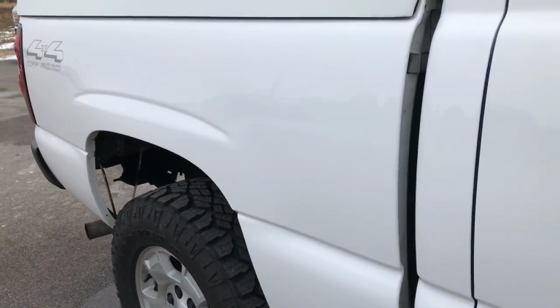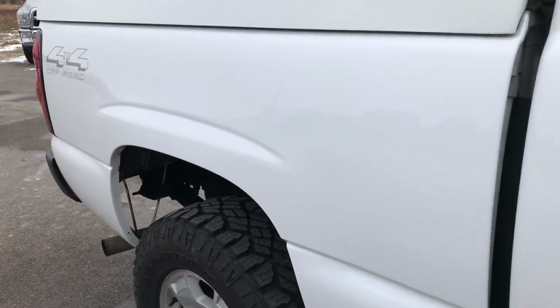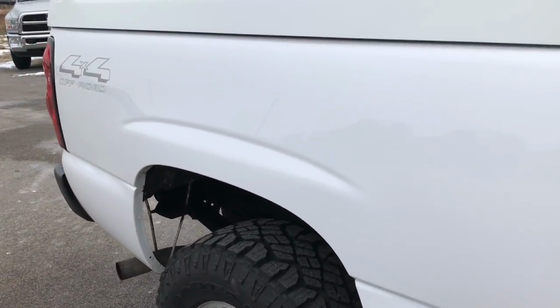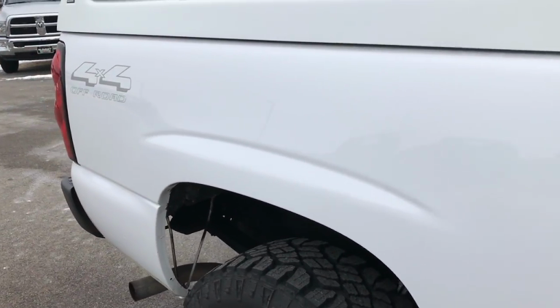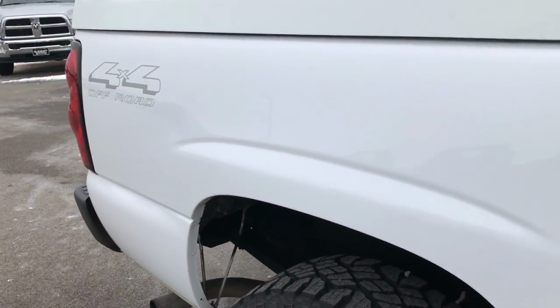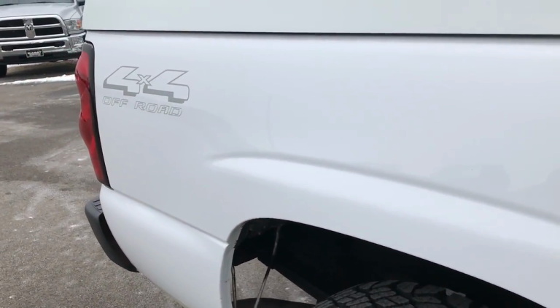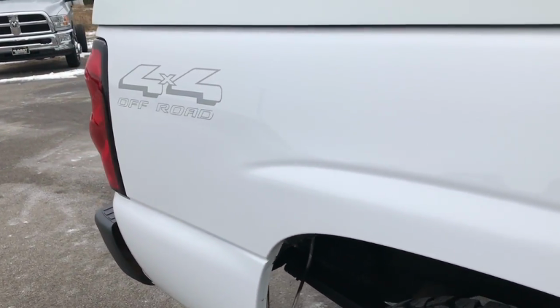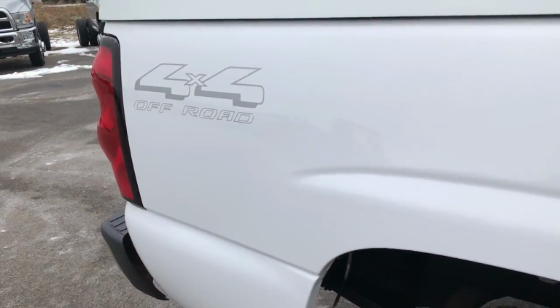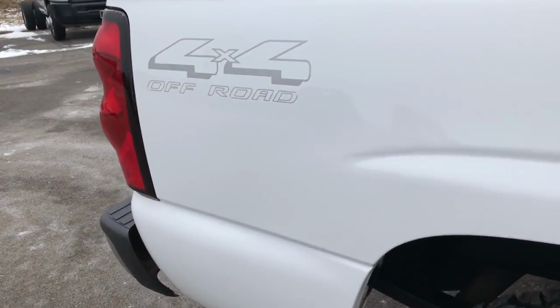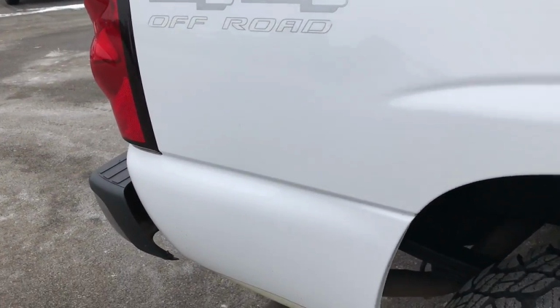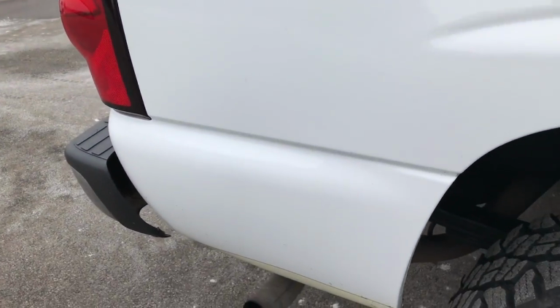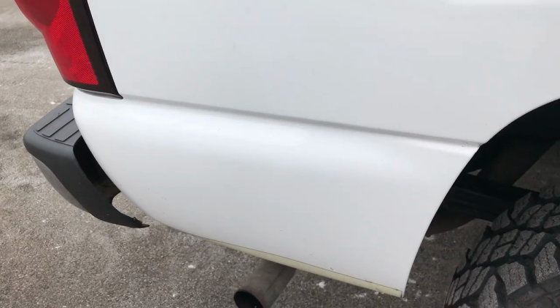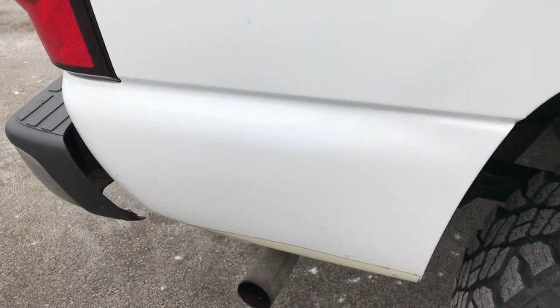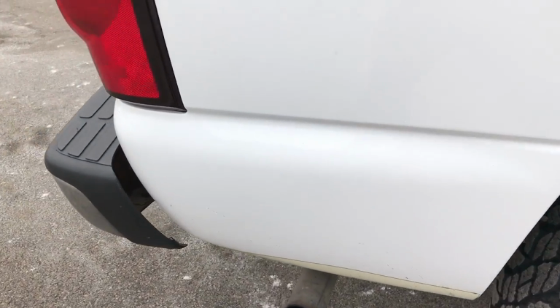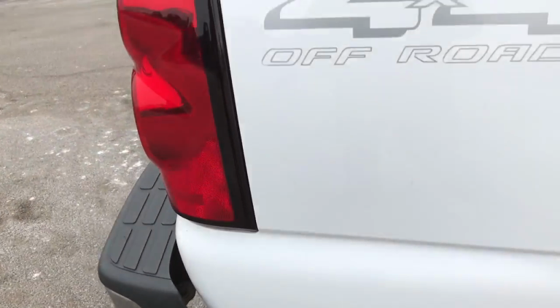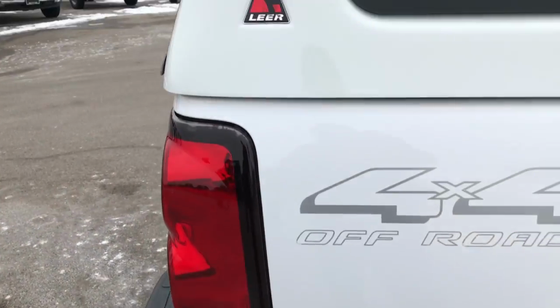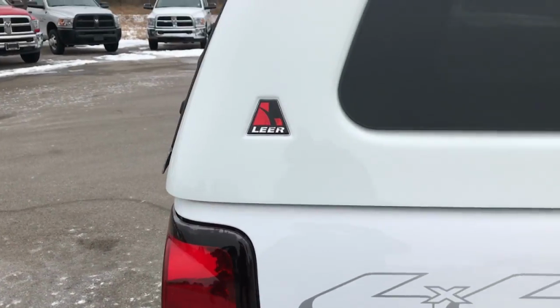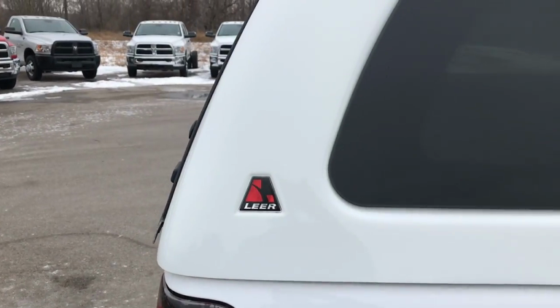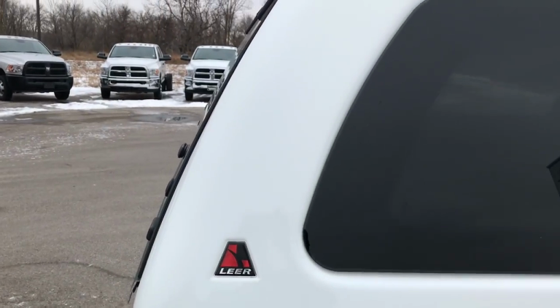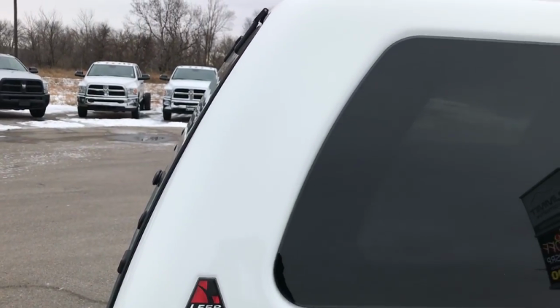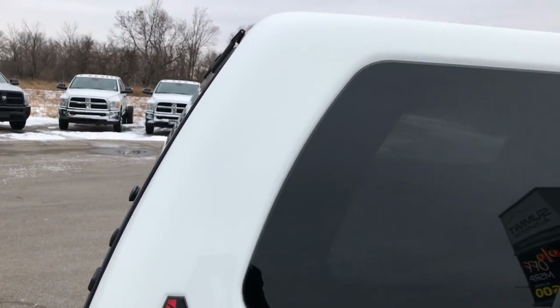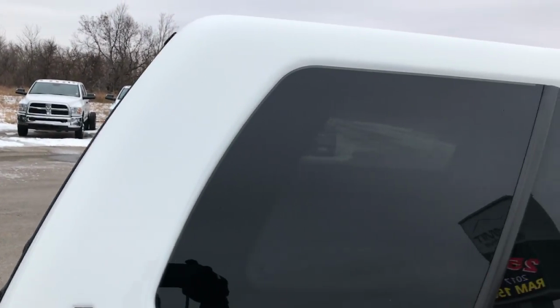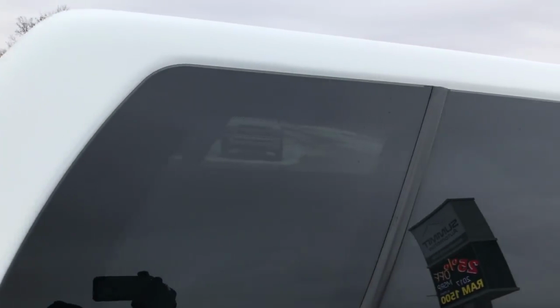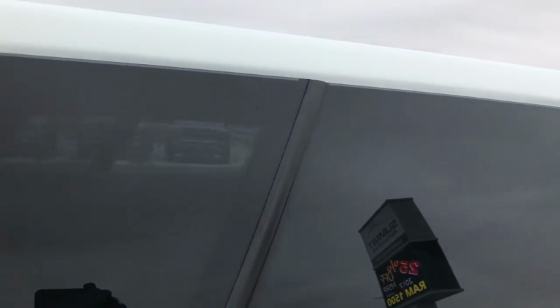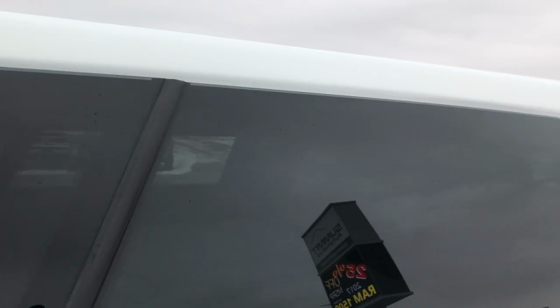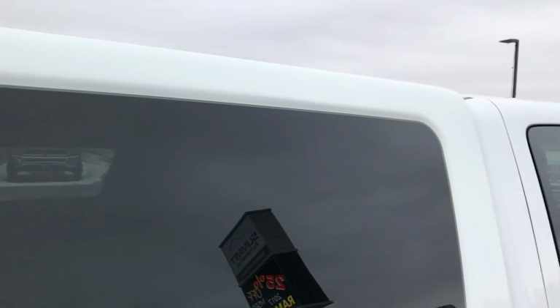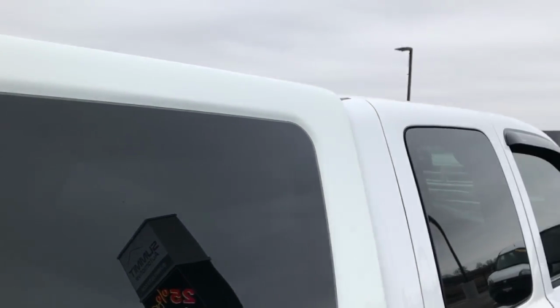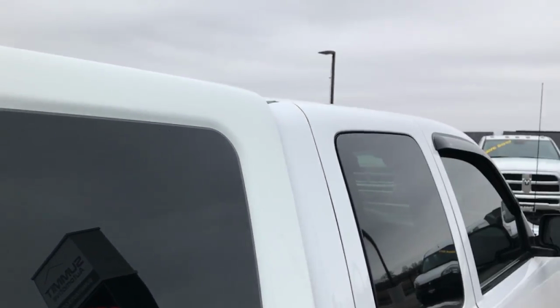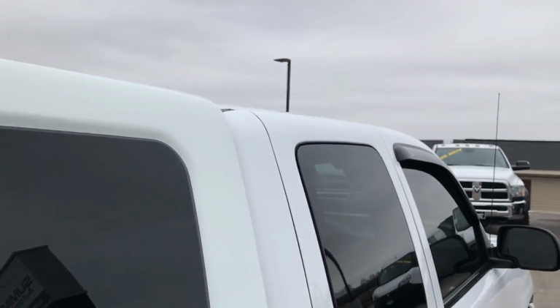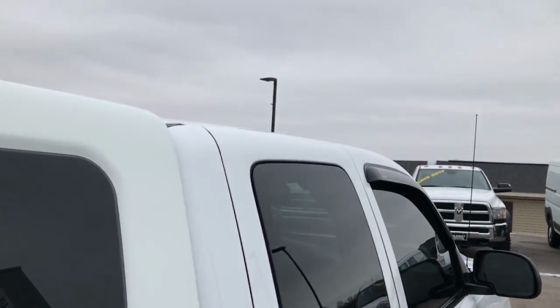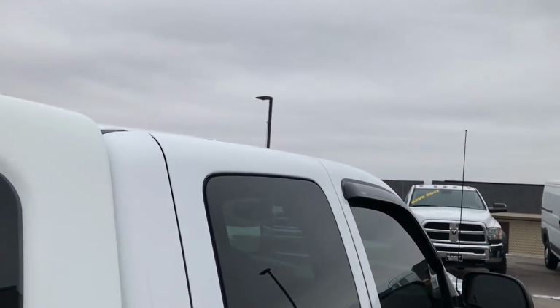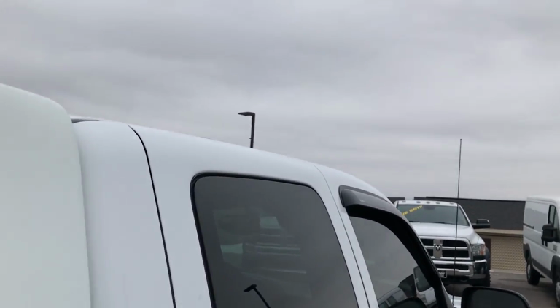We take these HD videos so if you are far away, or even if you're close by and just cannot make the trip down but you're still interested in purchasing the vehicle, you can still see the truck, hear the truck, and have confidence in the vehicle before you even get here.